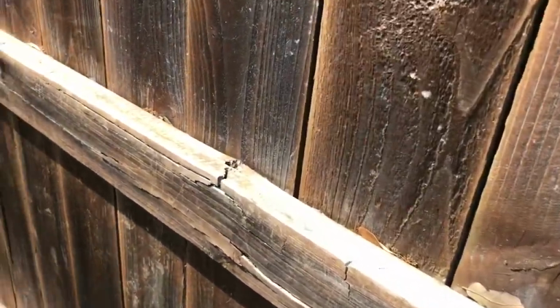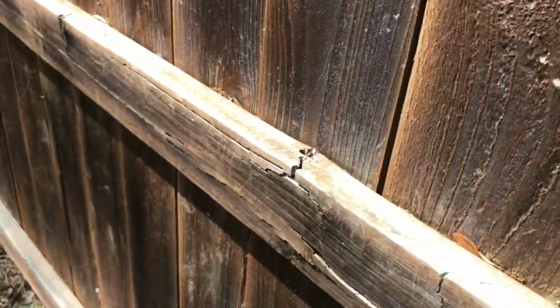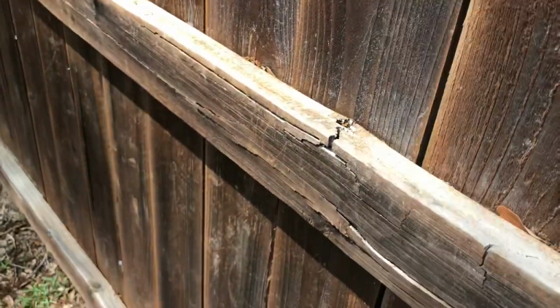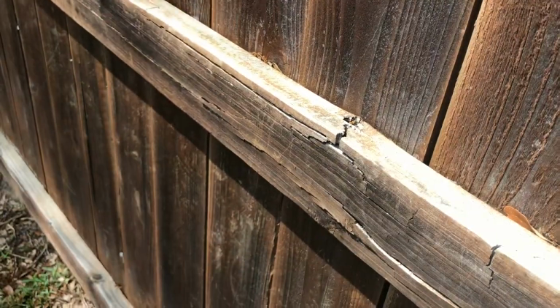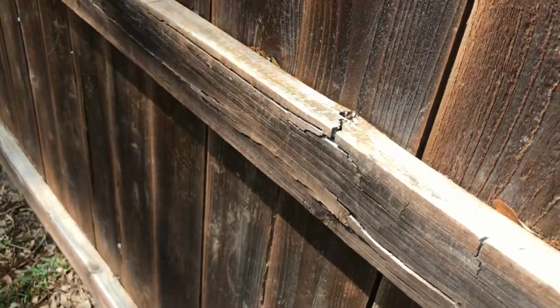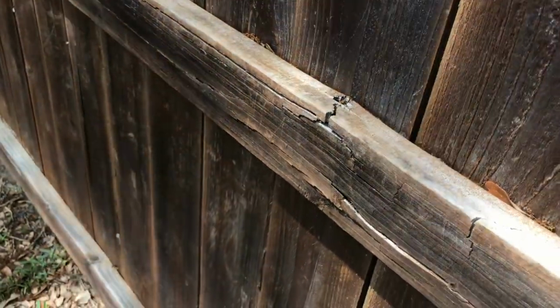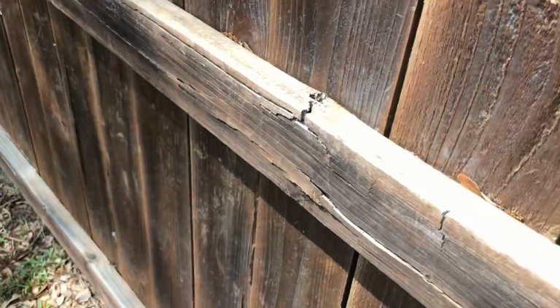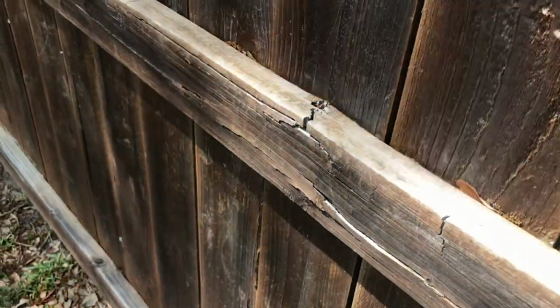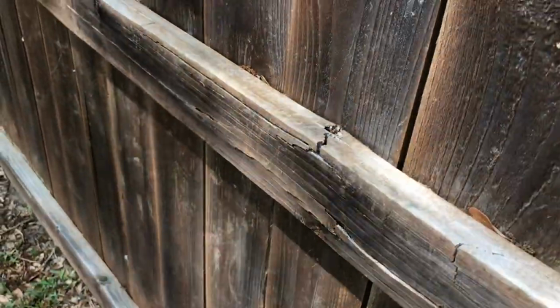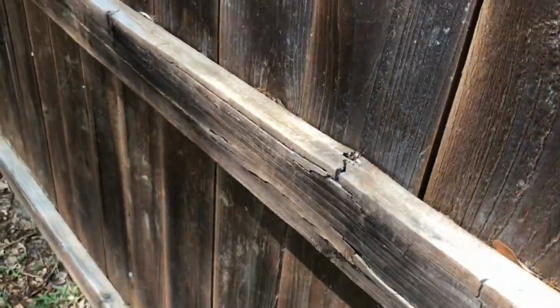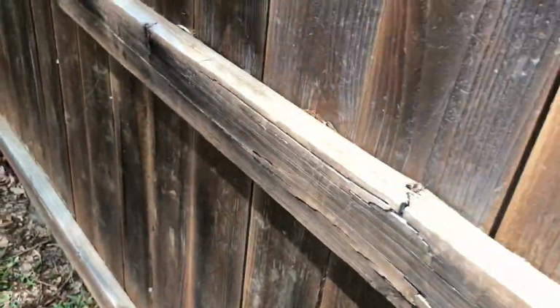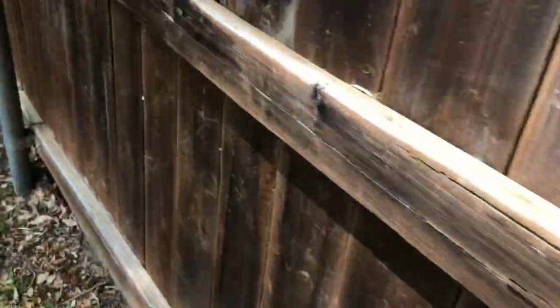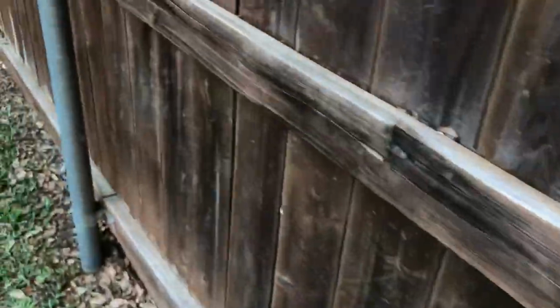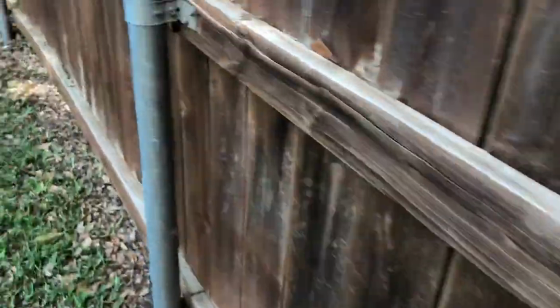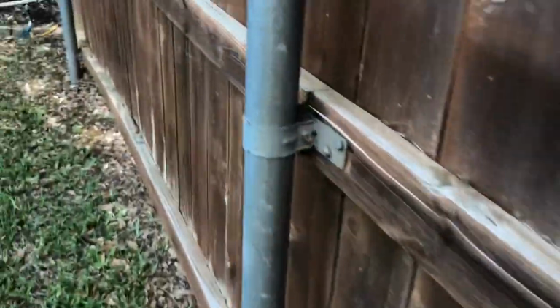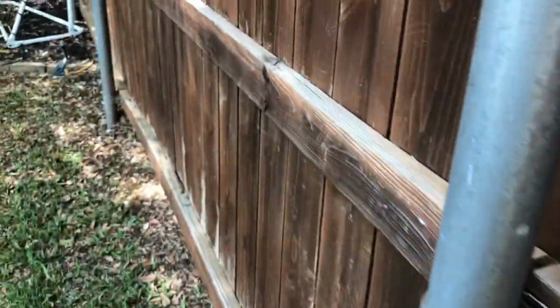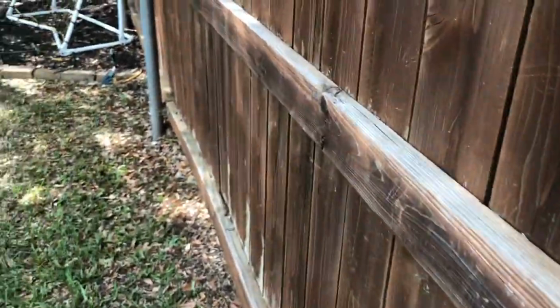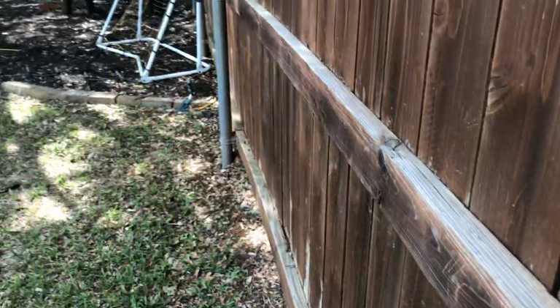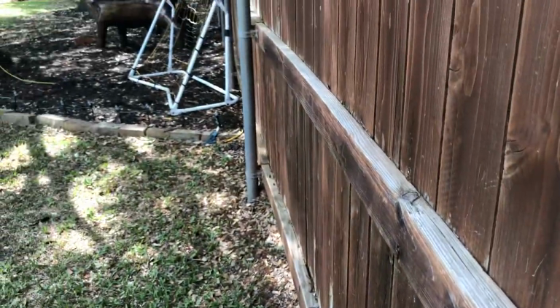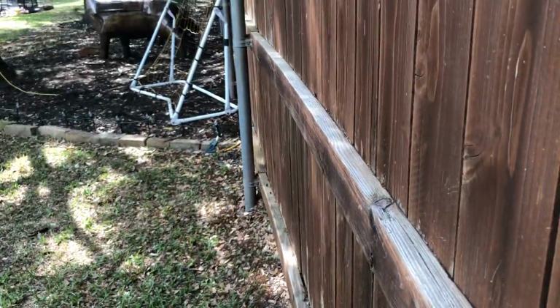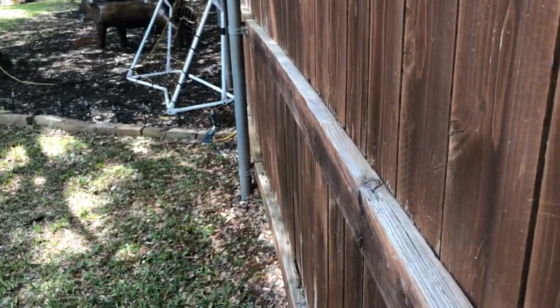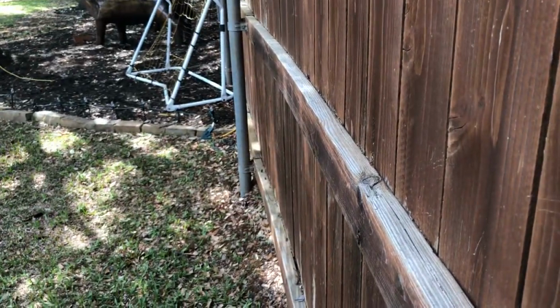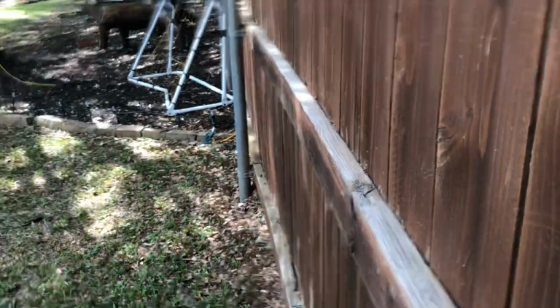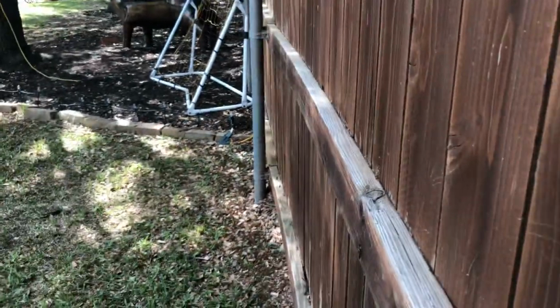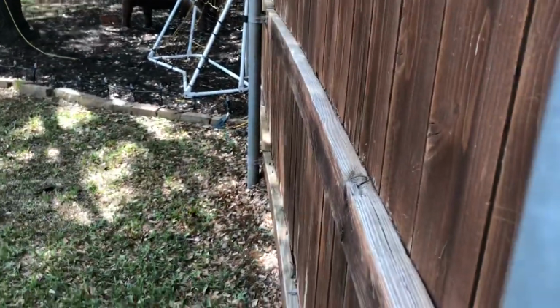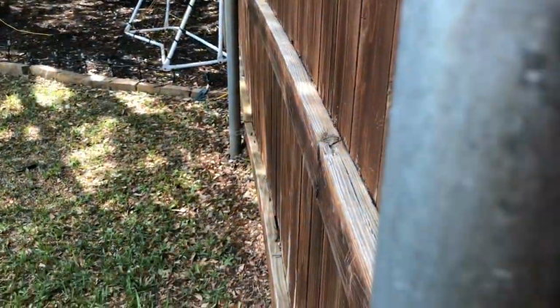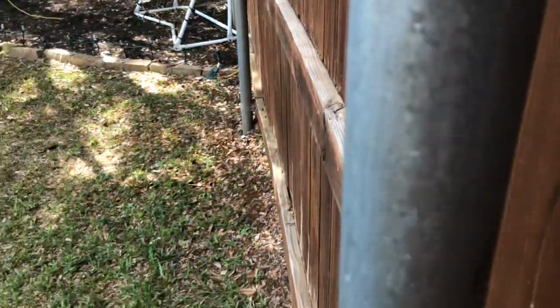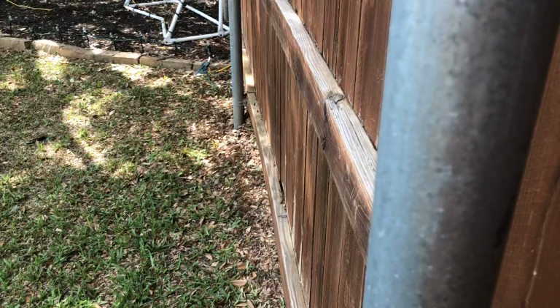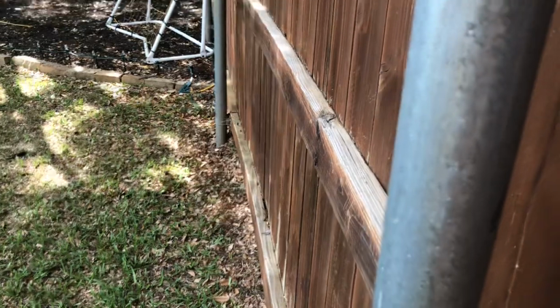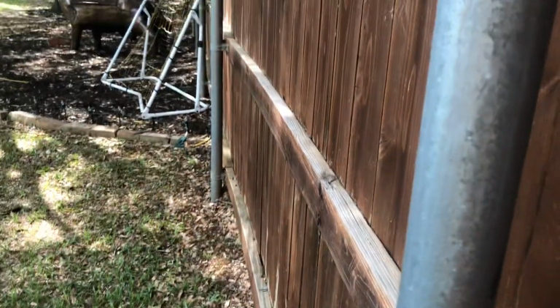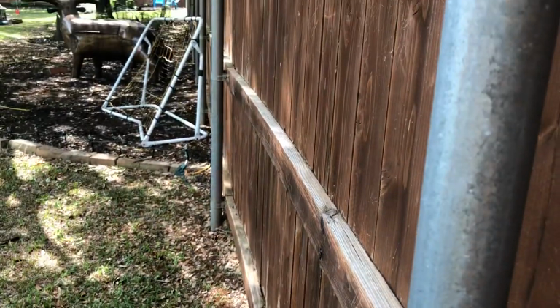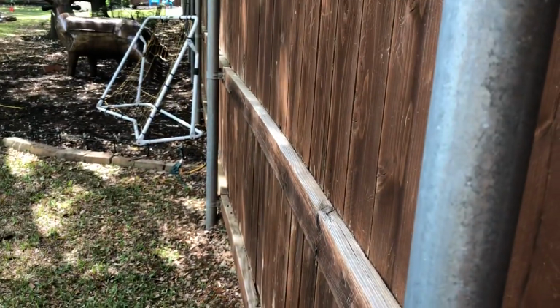They just can't release the pressure and water that gets in them. And their tendency to warp, twist, and bow is very high. That board is warping a lot towards the neighbor's house.